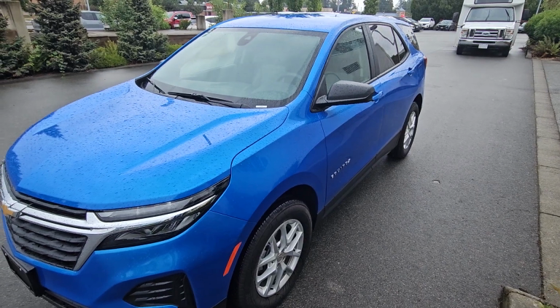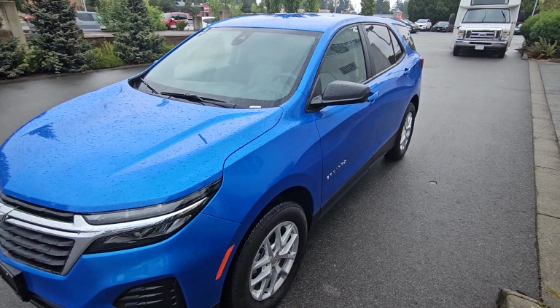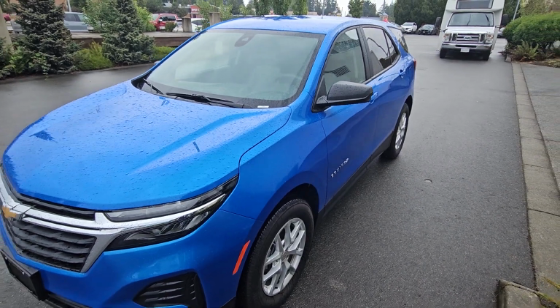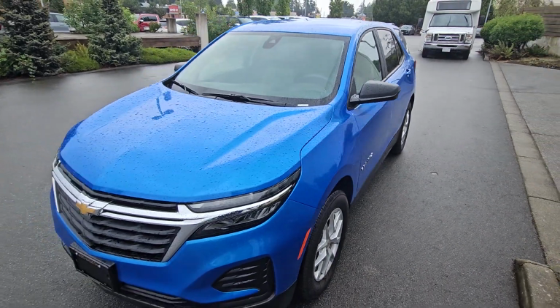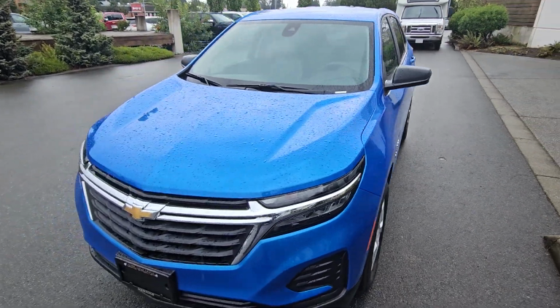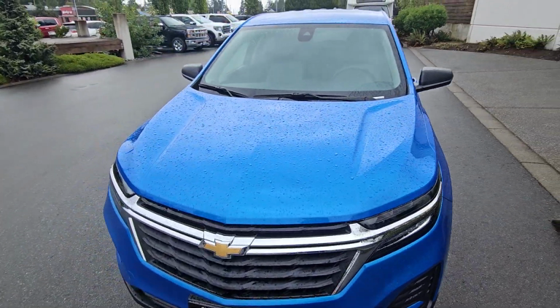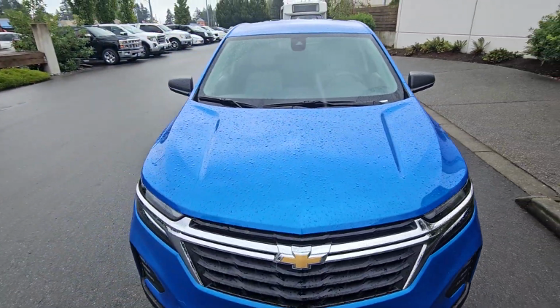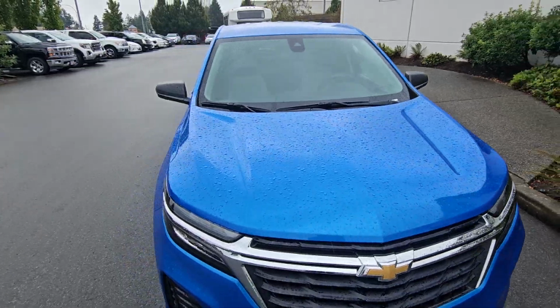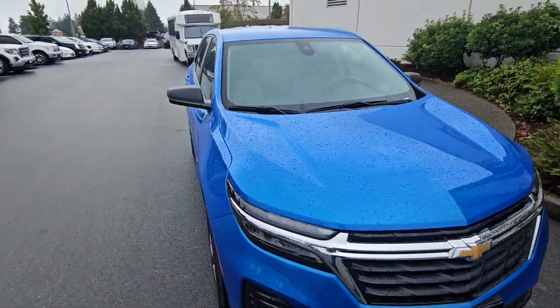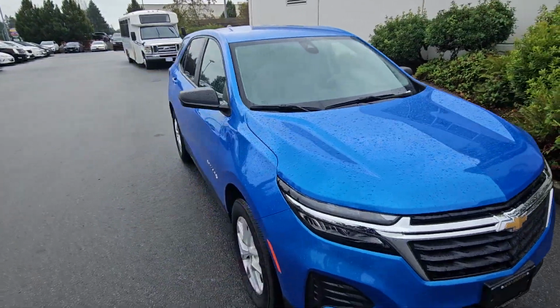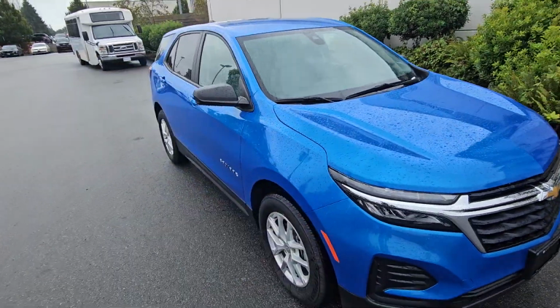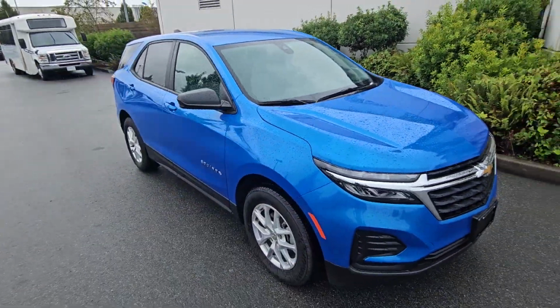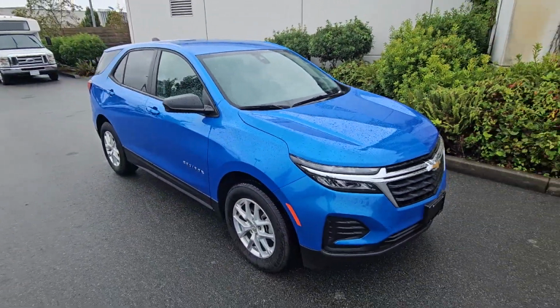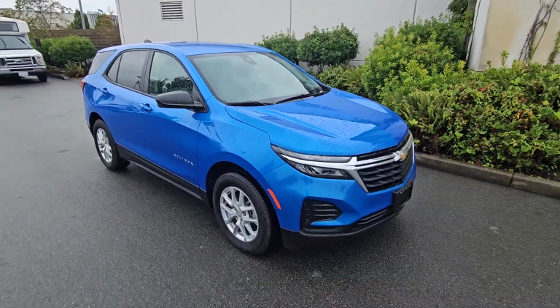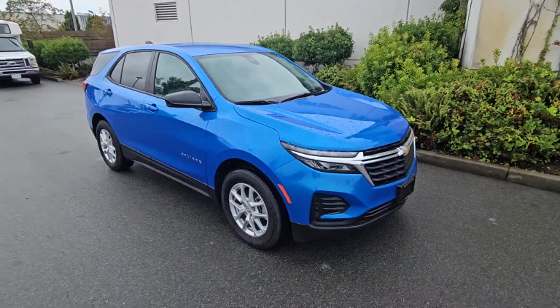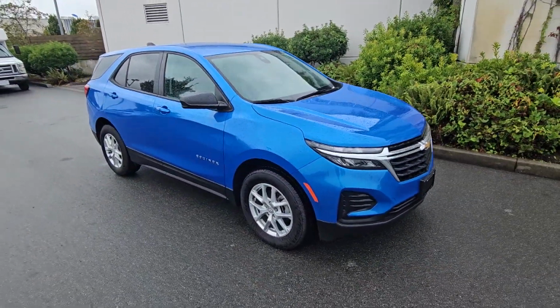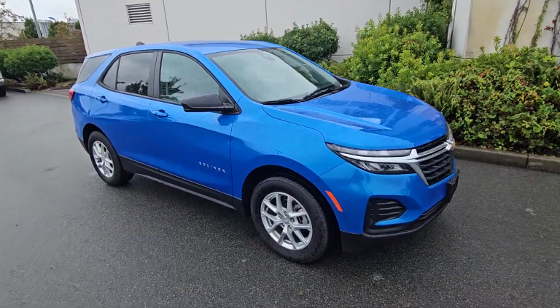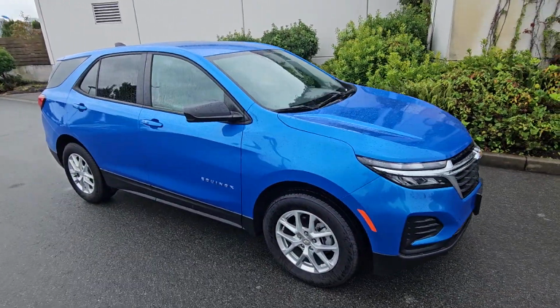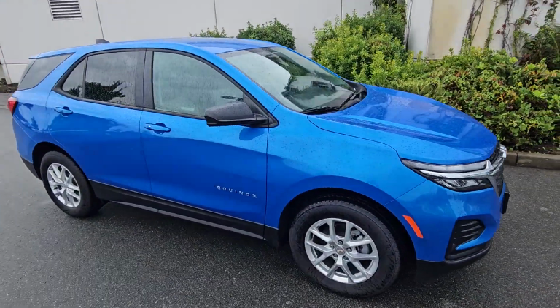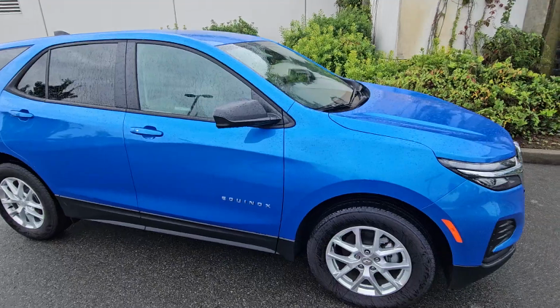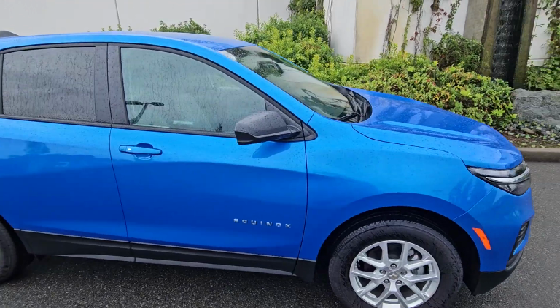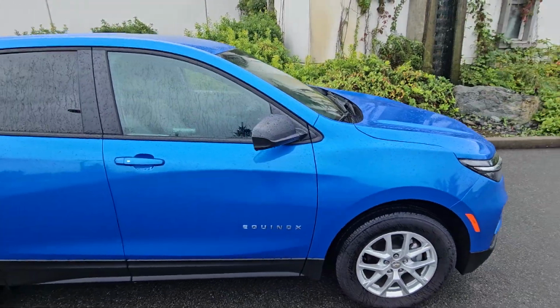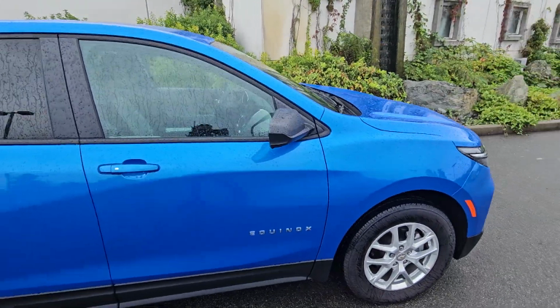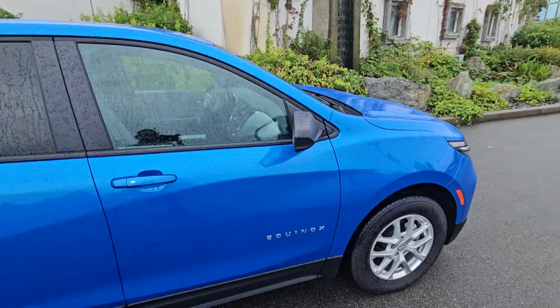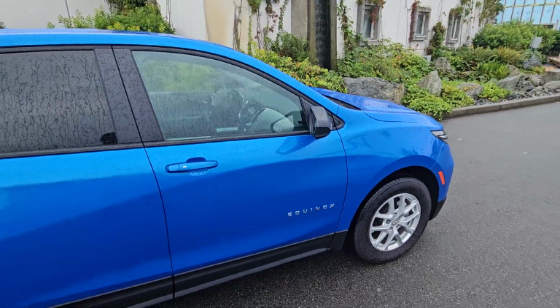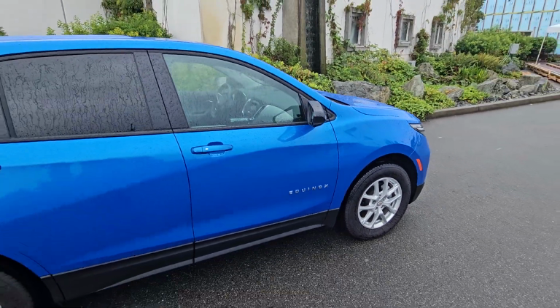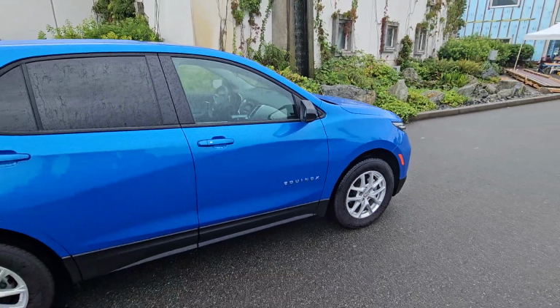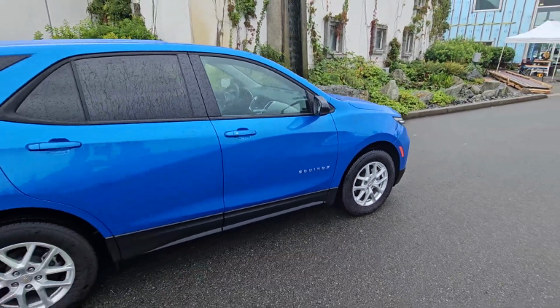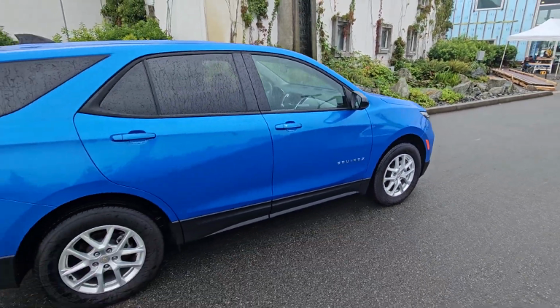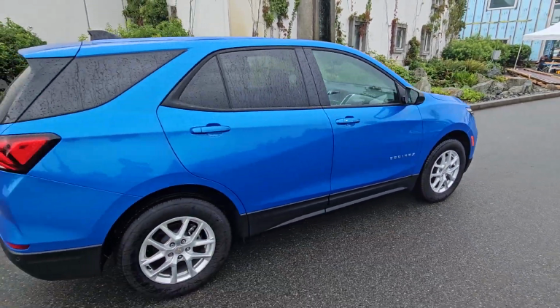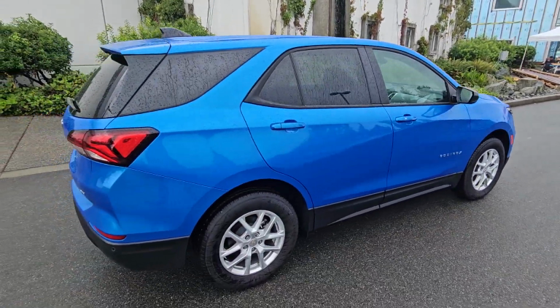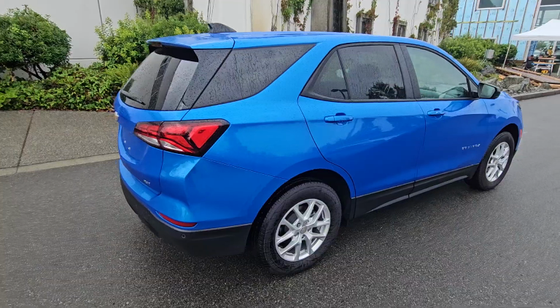Hi Dave, Steve here from Laird Wheaton. I'm just standing here with the 2024 Chevy Equinox LS. I'm just going to take a quick walk around the vehicle, step inside, then show you the inside as well. Again, brand new 2024 Equinox LS, all-wheel drive.